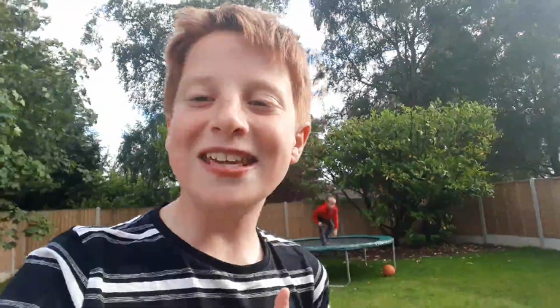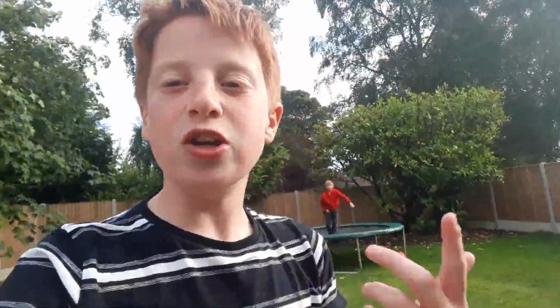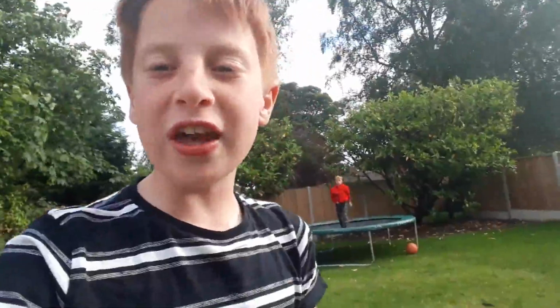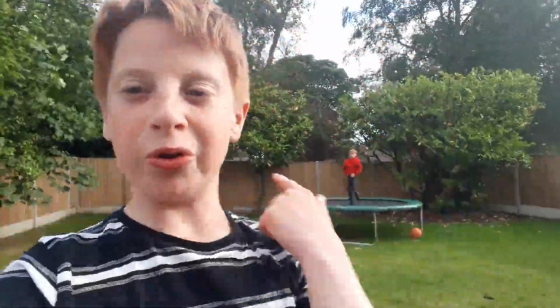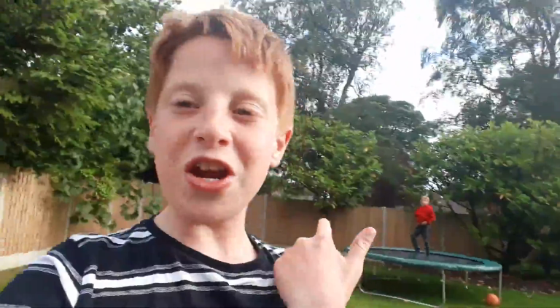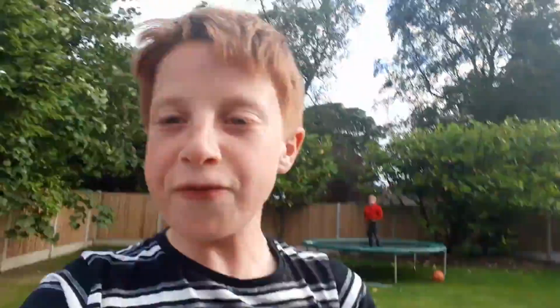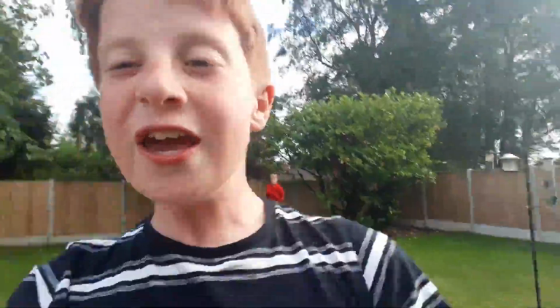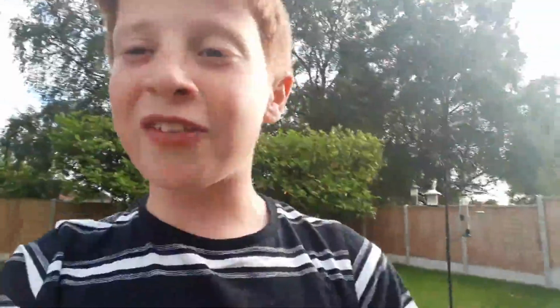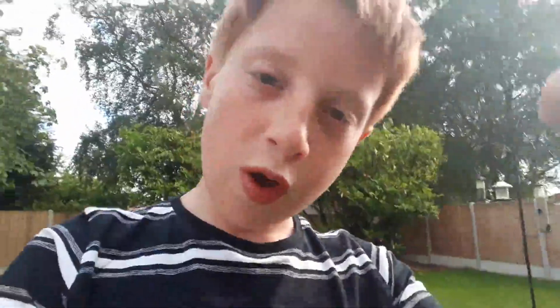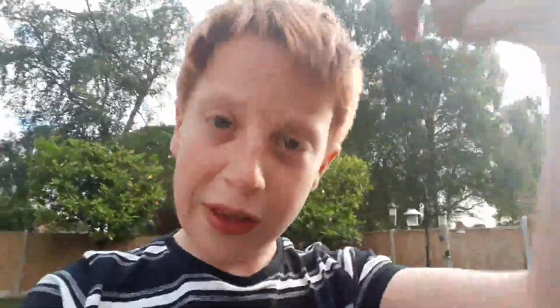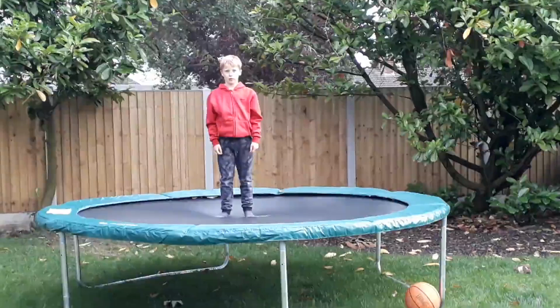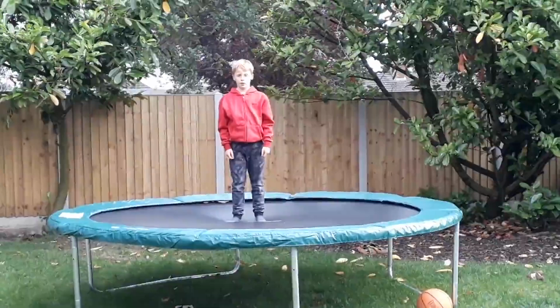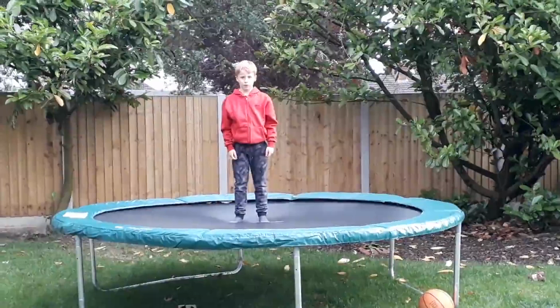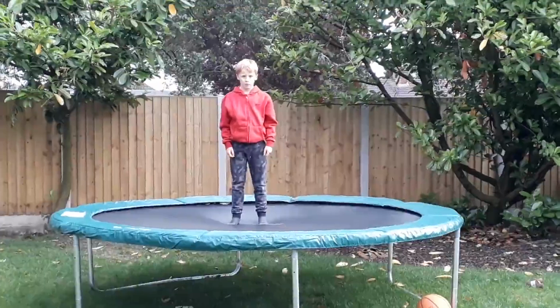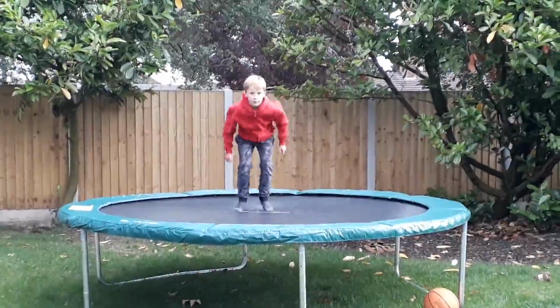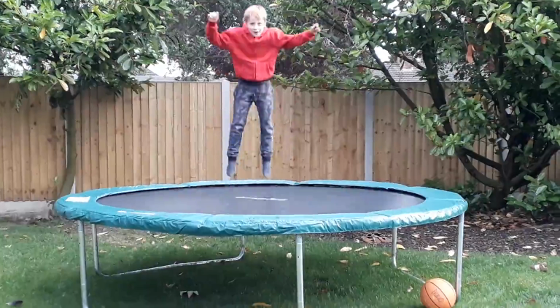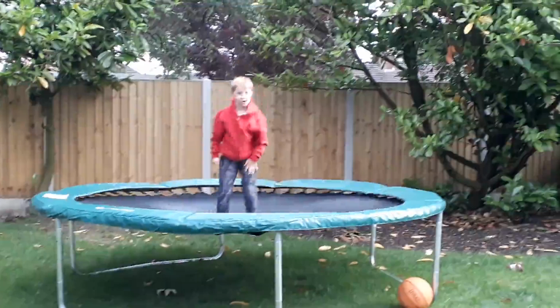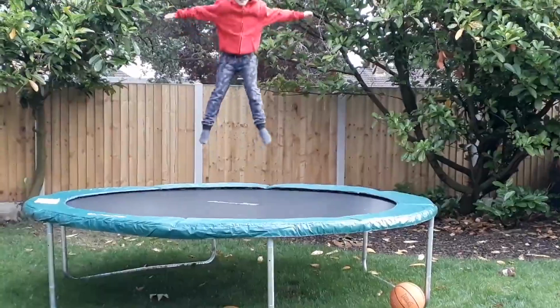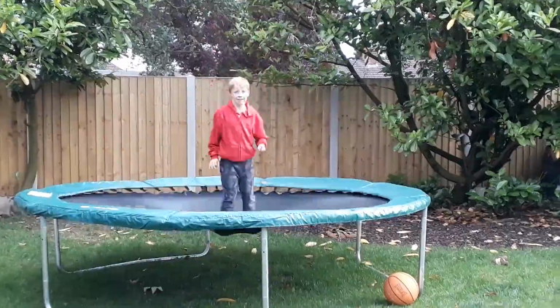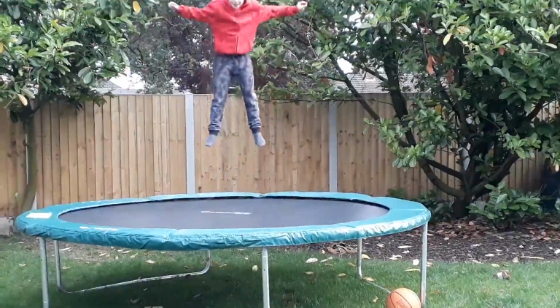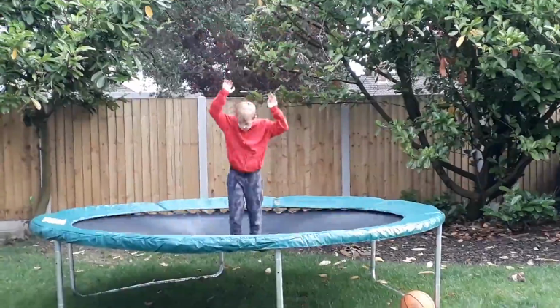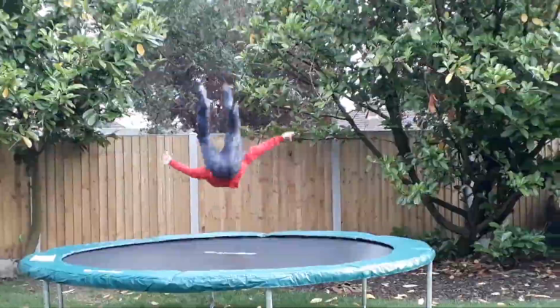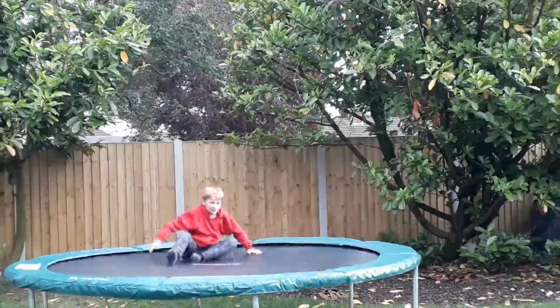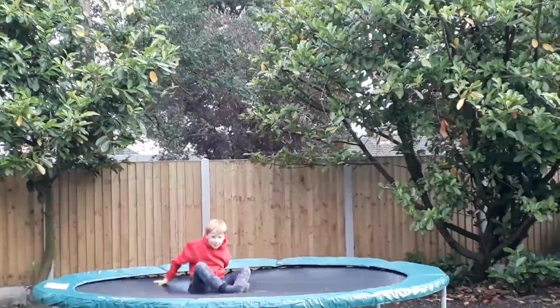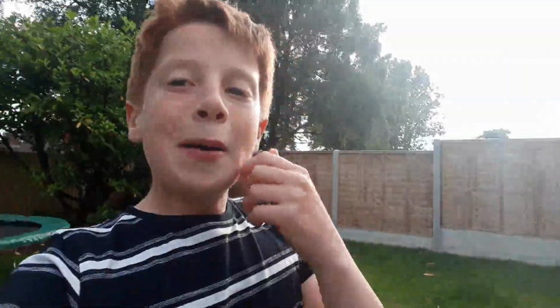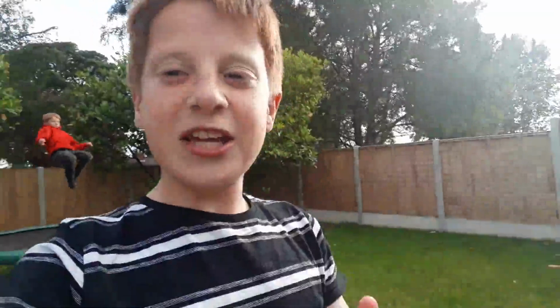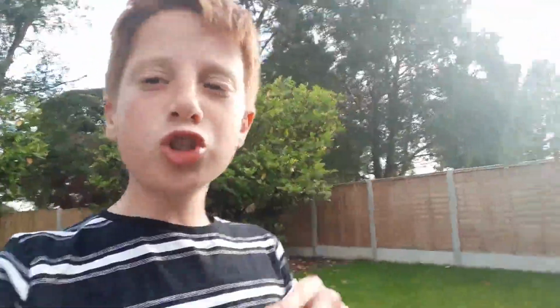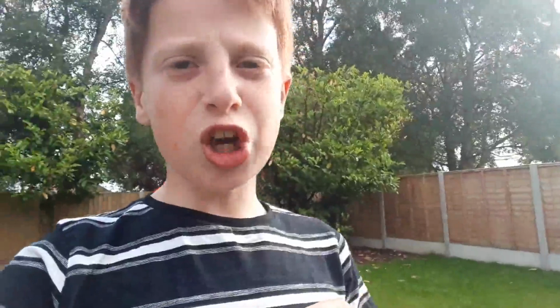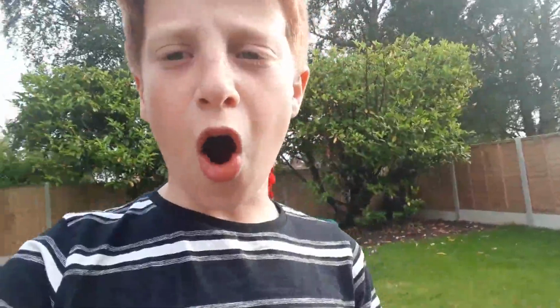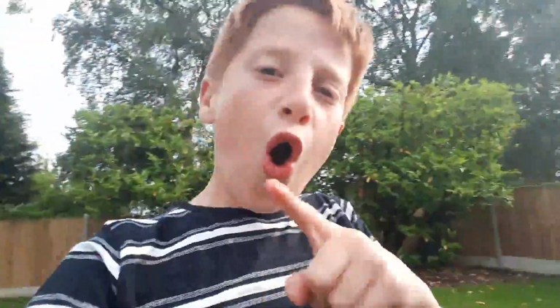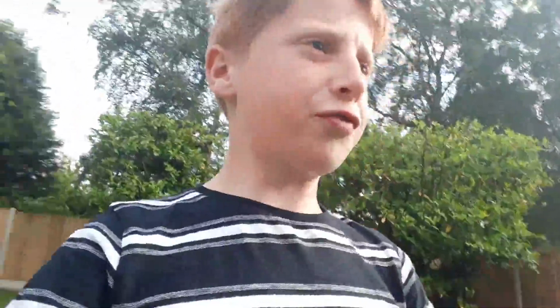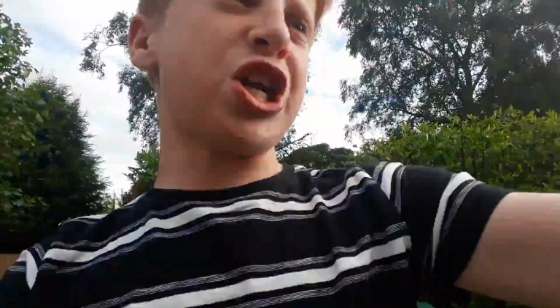Let's get into the actual video. But first, here's Harry with his flip. Alright, basketball trick shot one — off the chair.